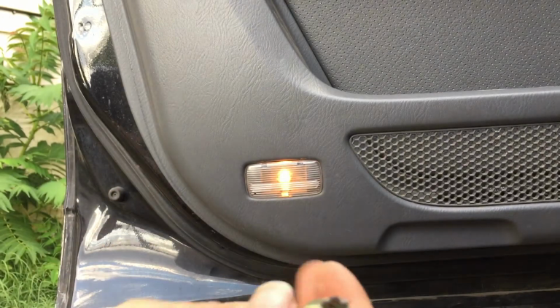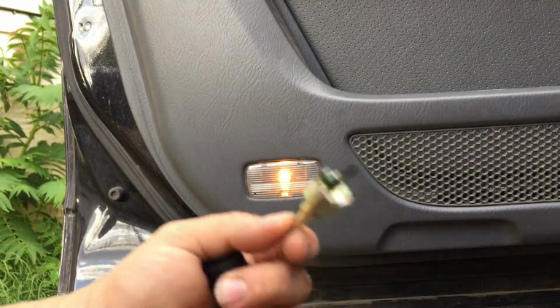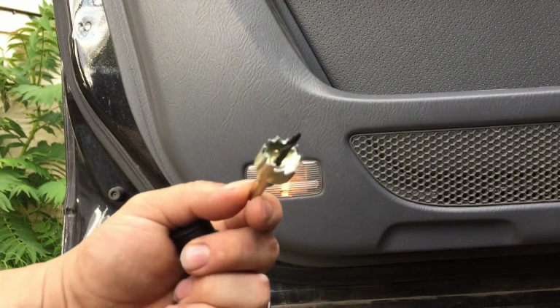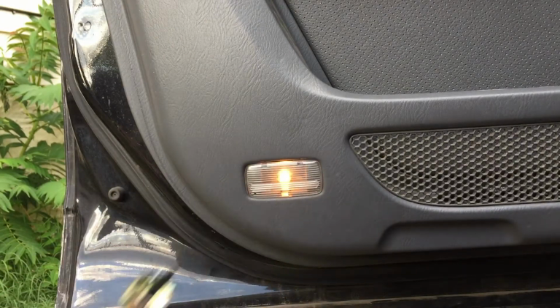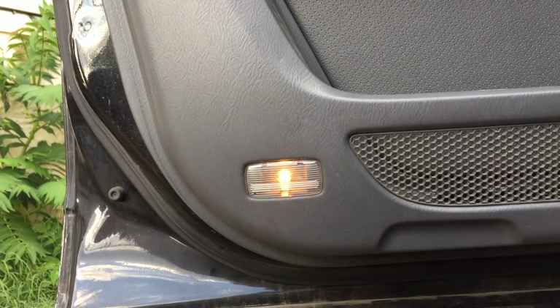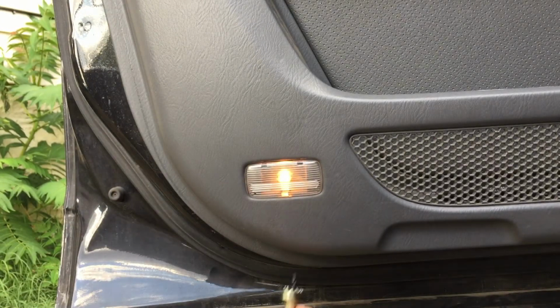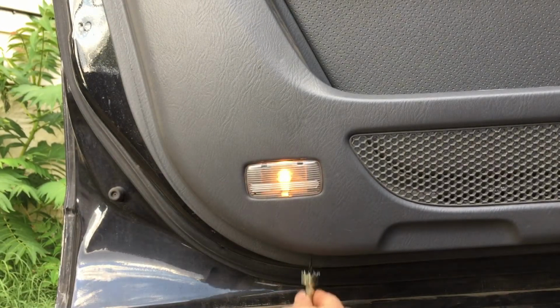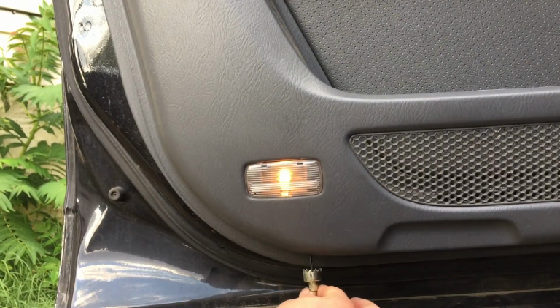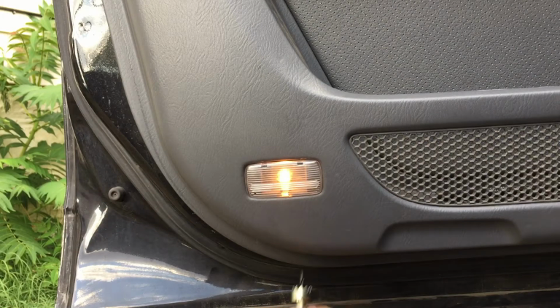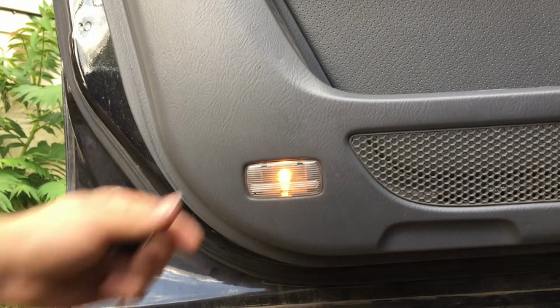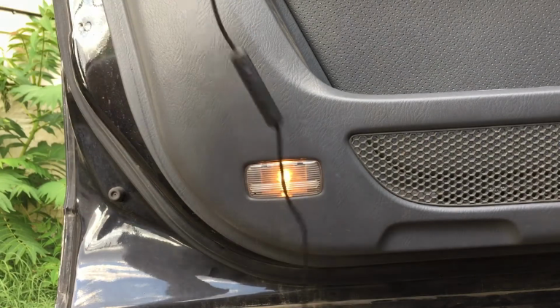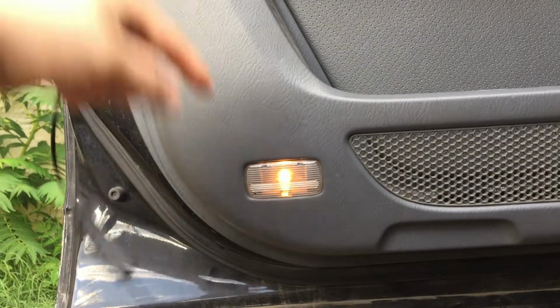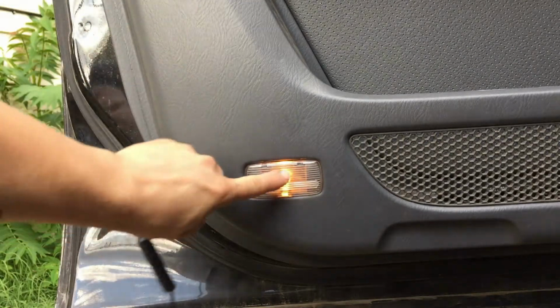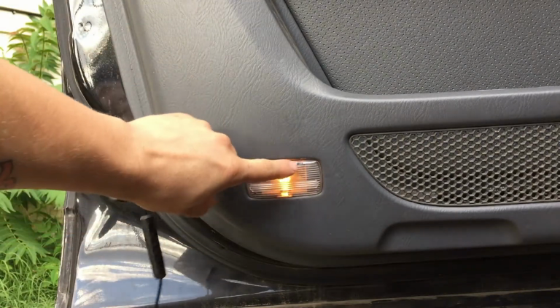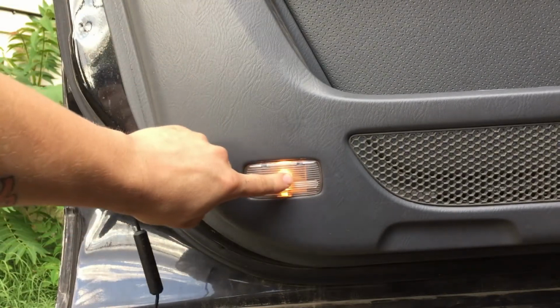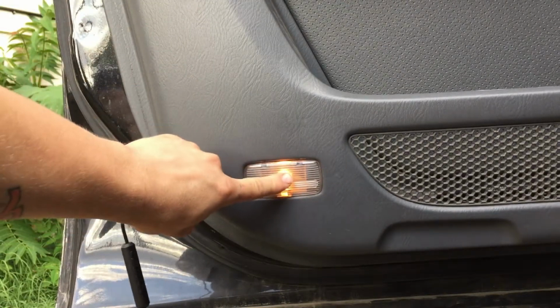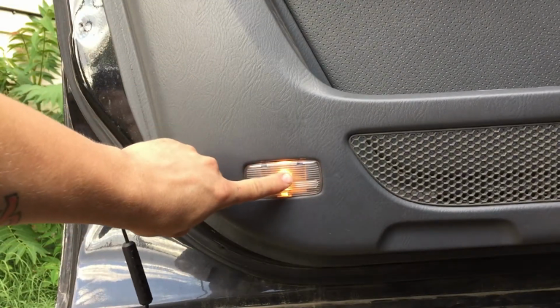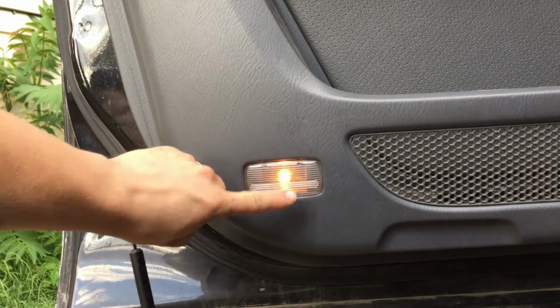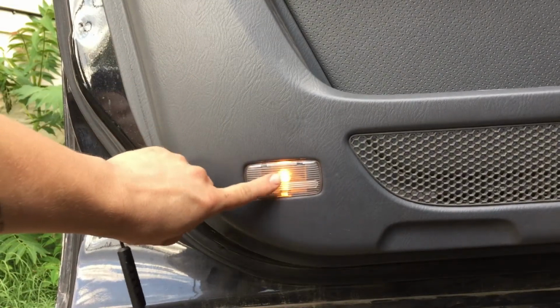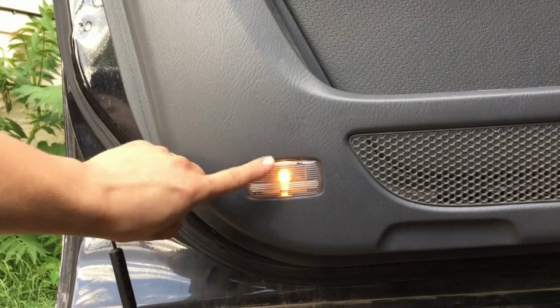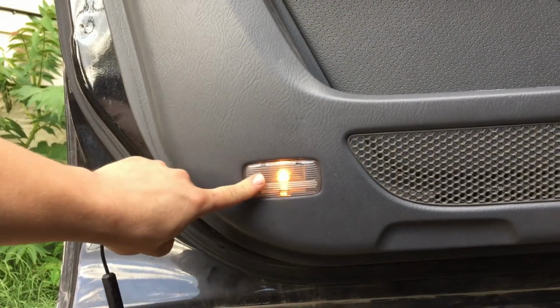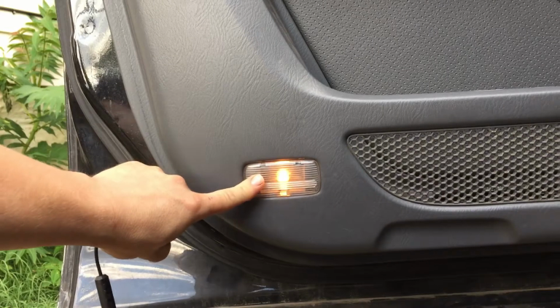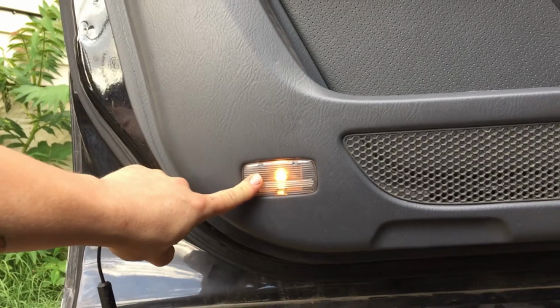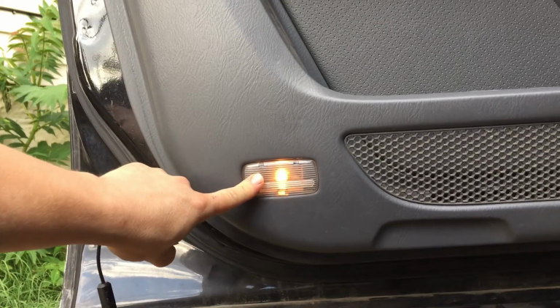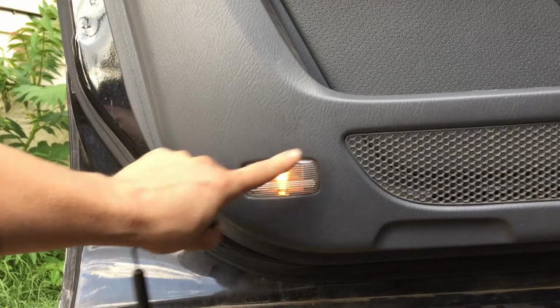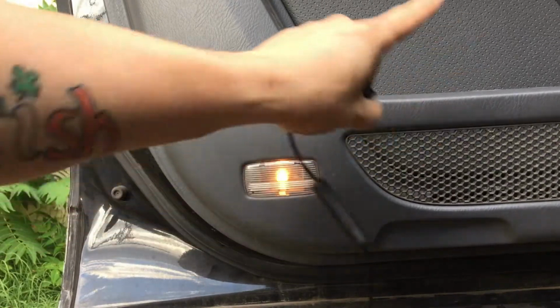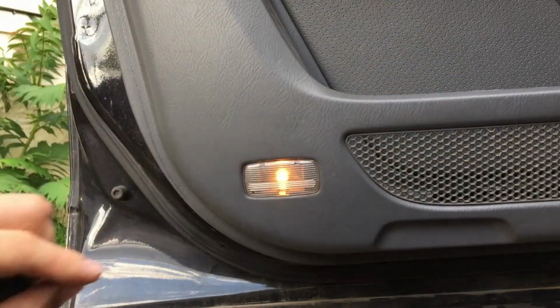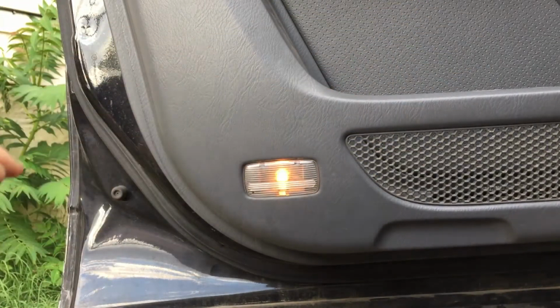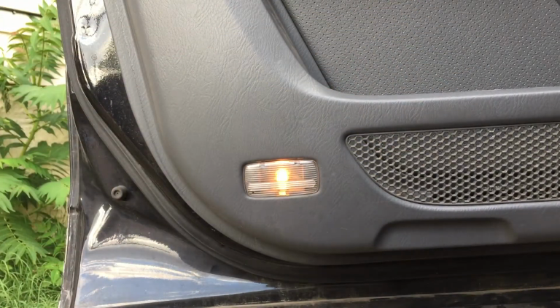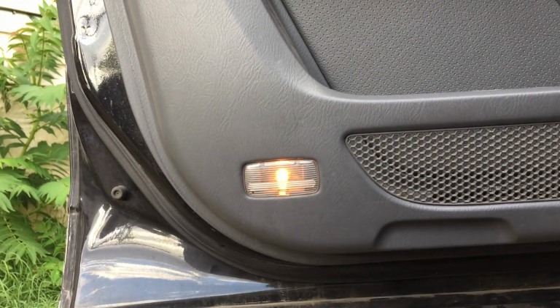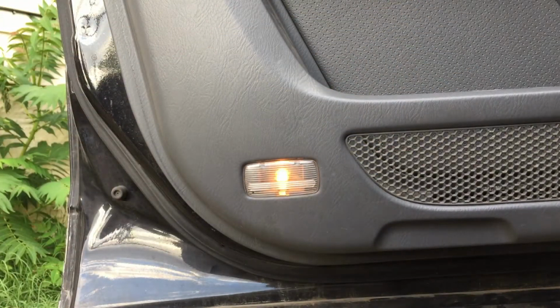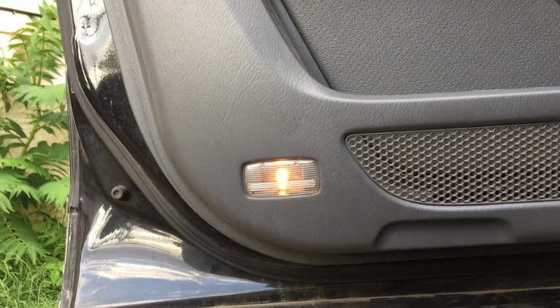We're just gonna drill it up in here and run the wires to this existing light. Not all vehicles have a light here, so you might have to run it to a toggle switch or run it up through the door, but you'll get the general idea.